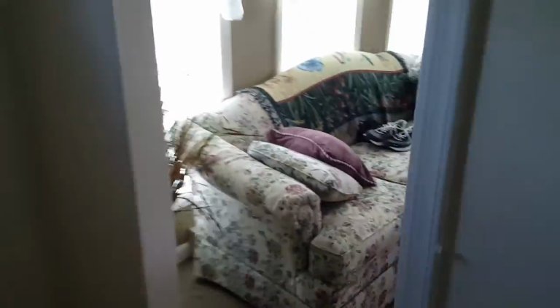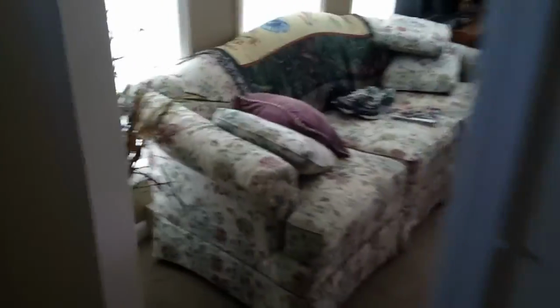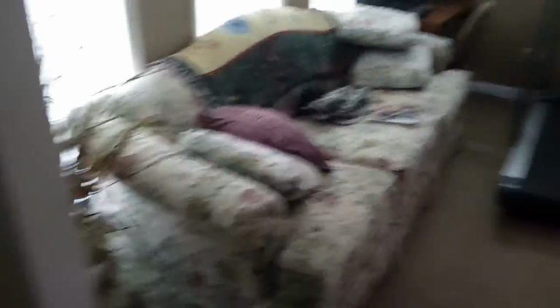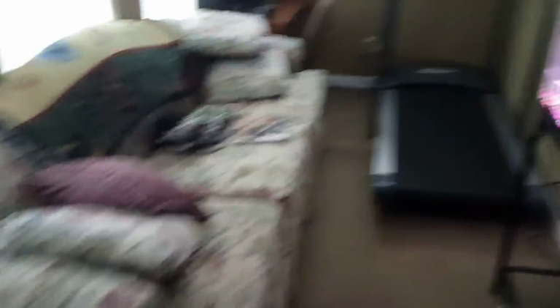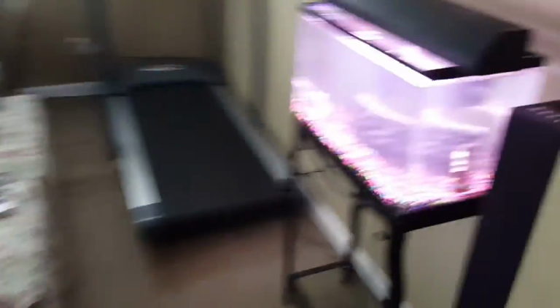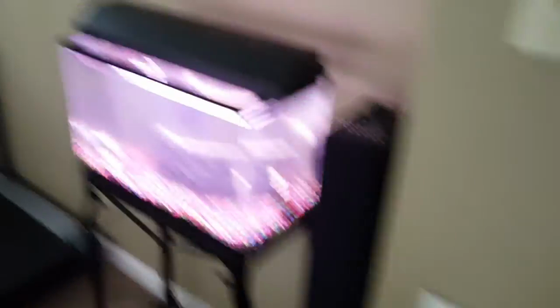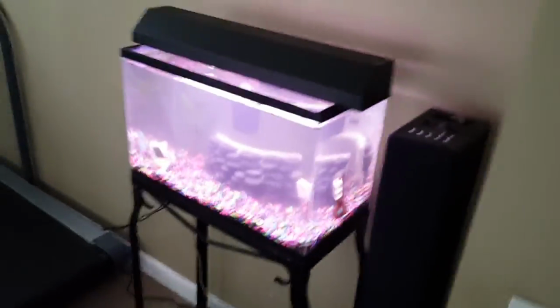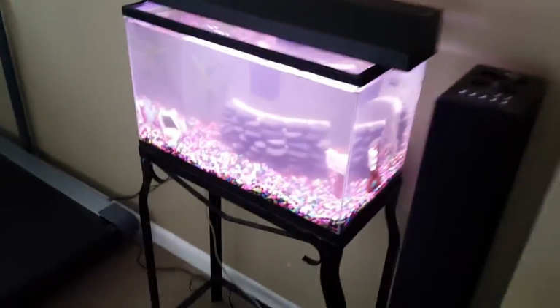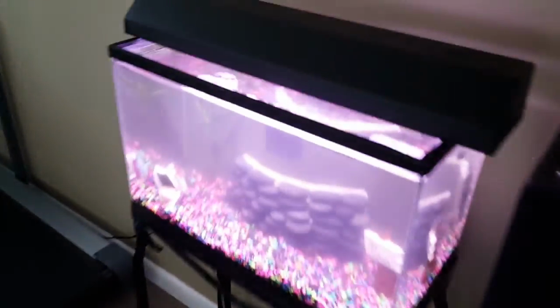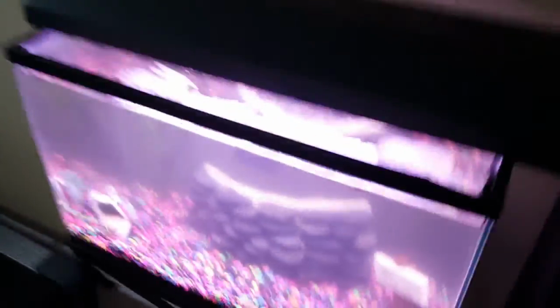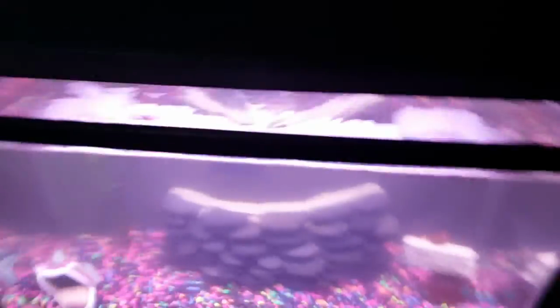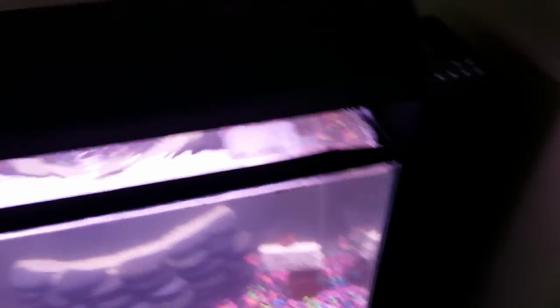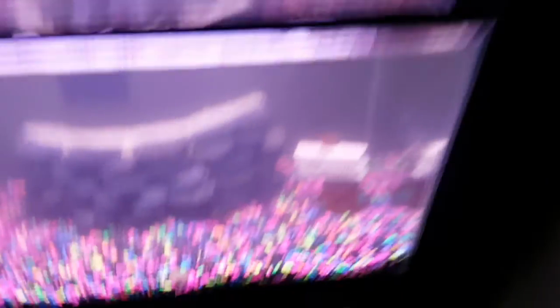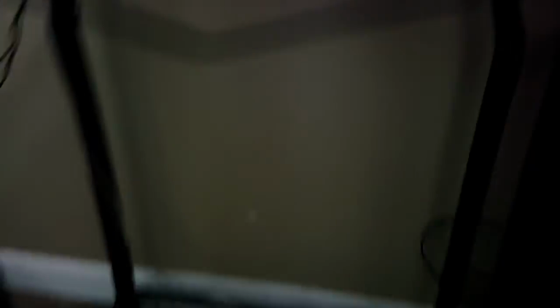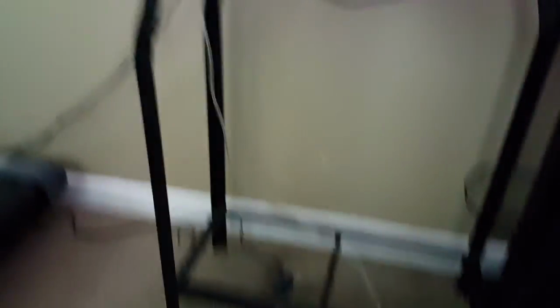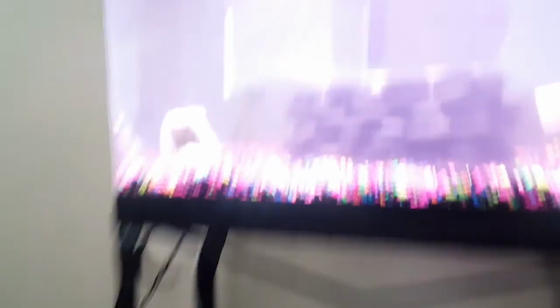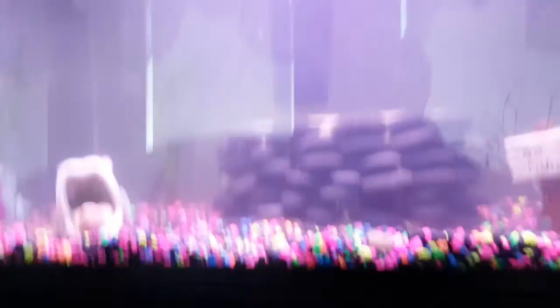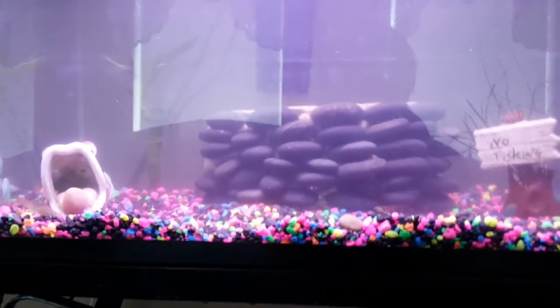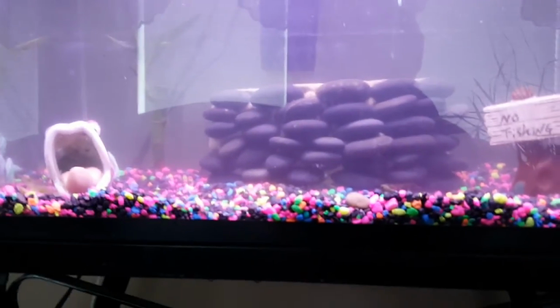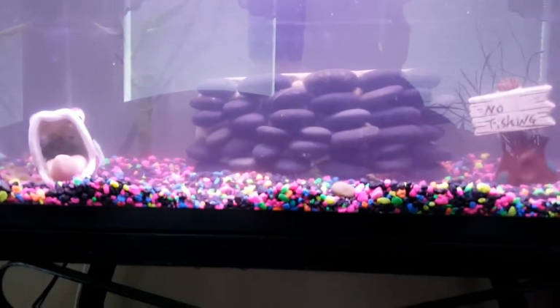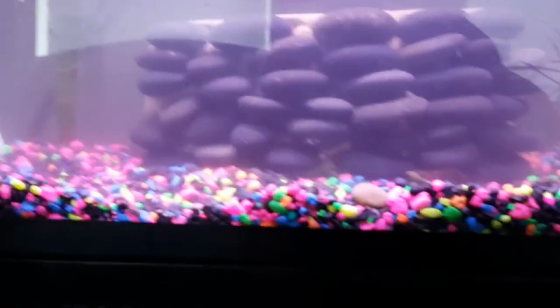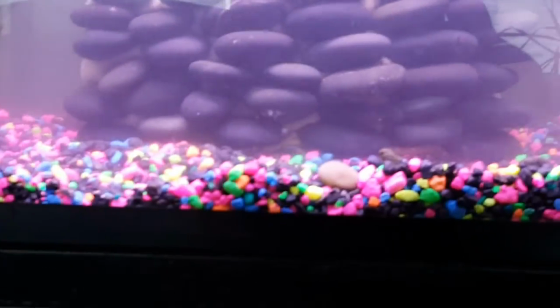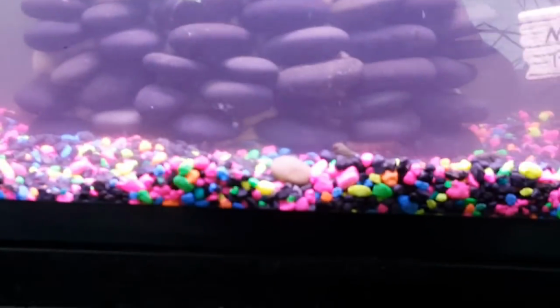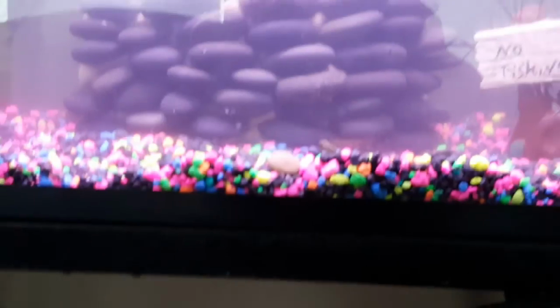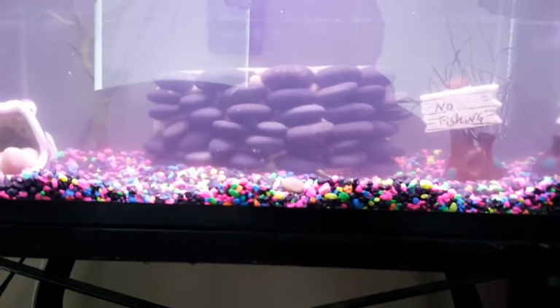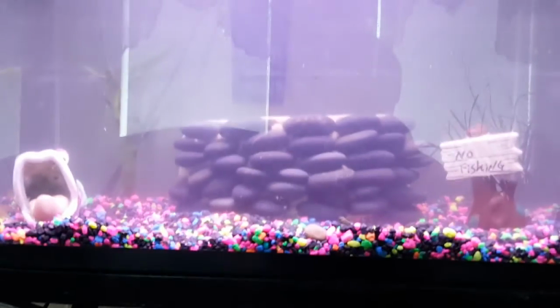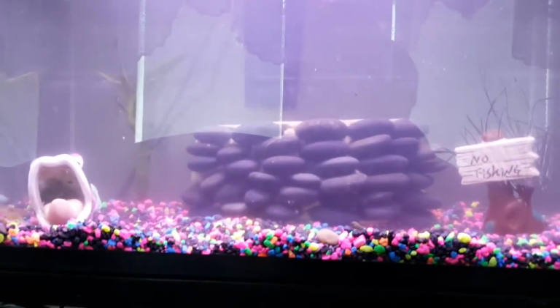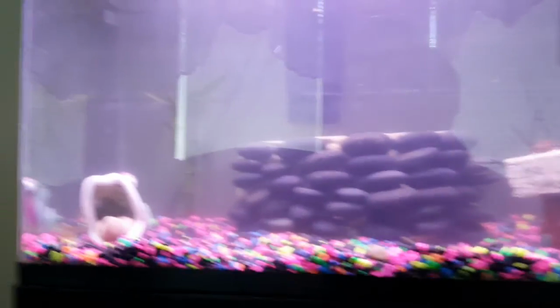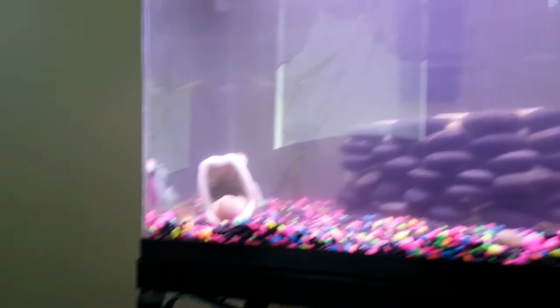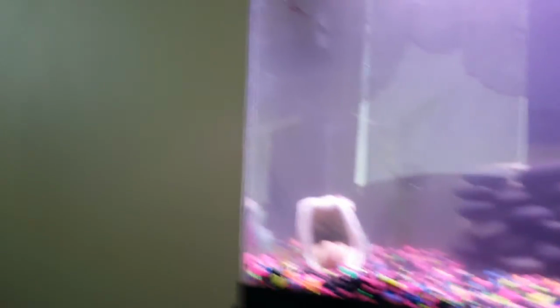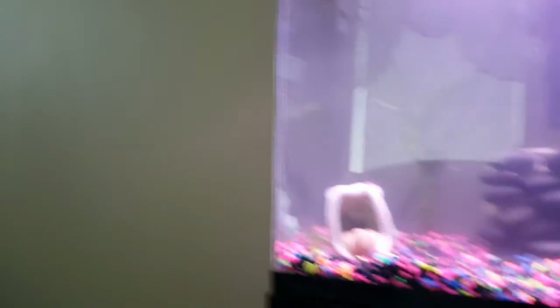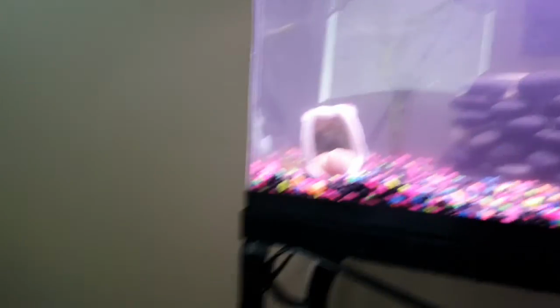Hey guys, David here from Lotharia Amore. I'm at my mom's and I just set up this tank. It's going to be just a shrimp tank.